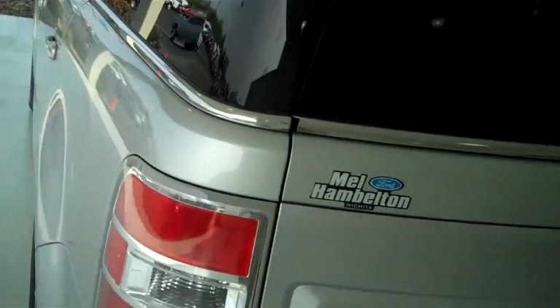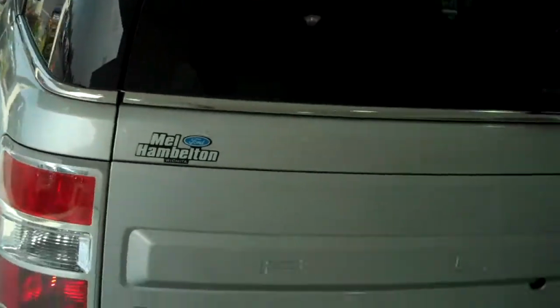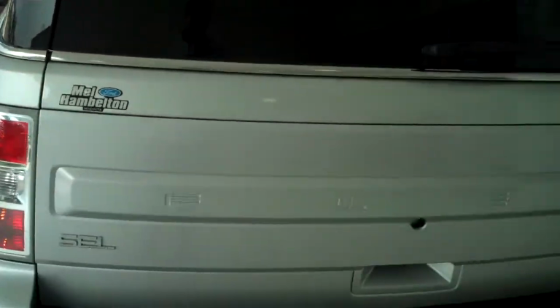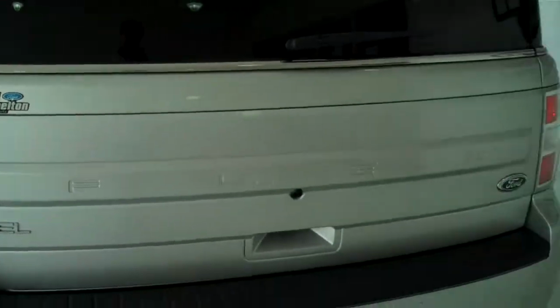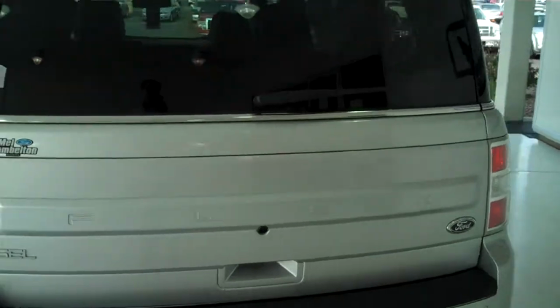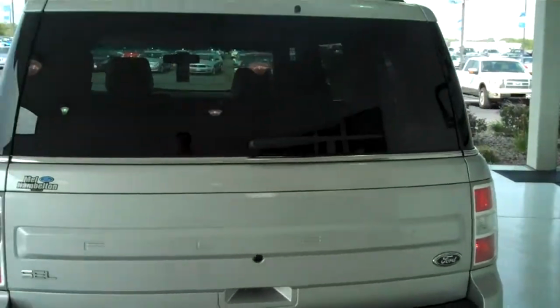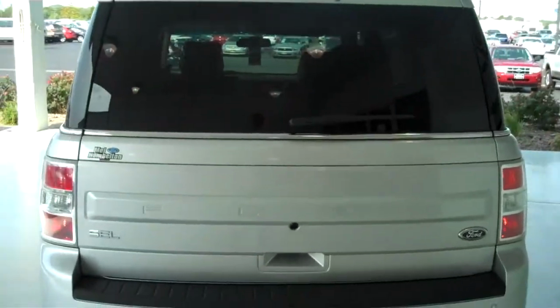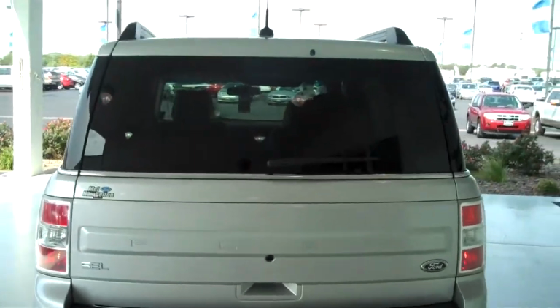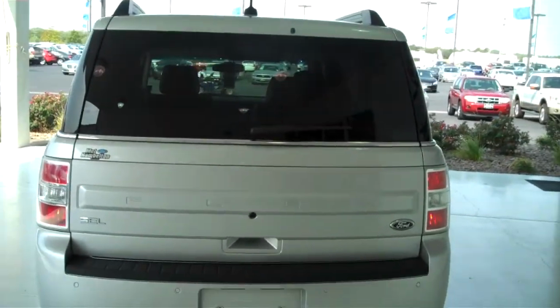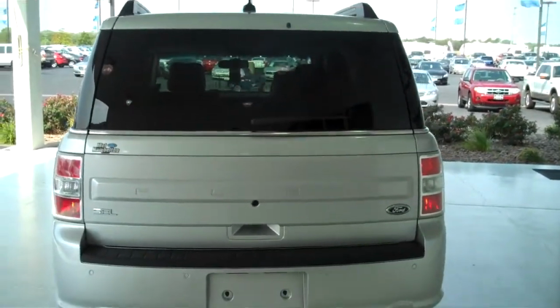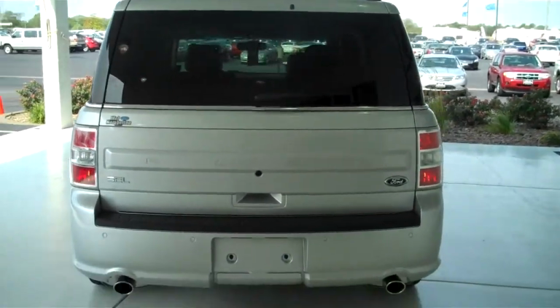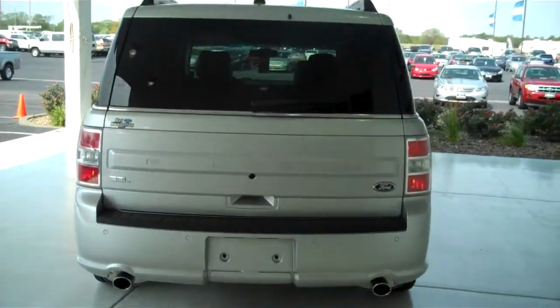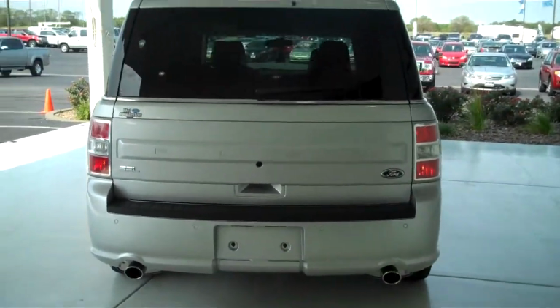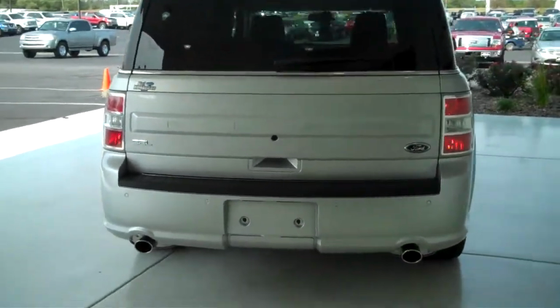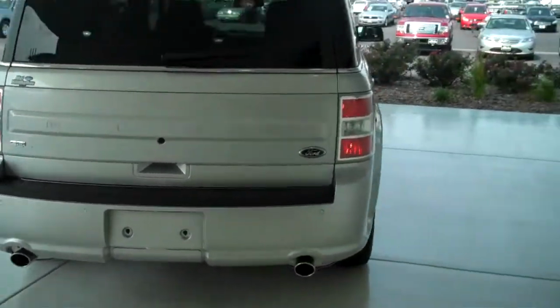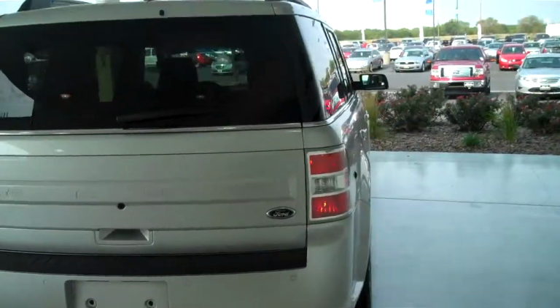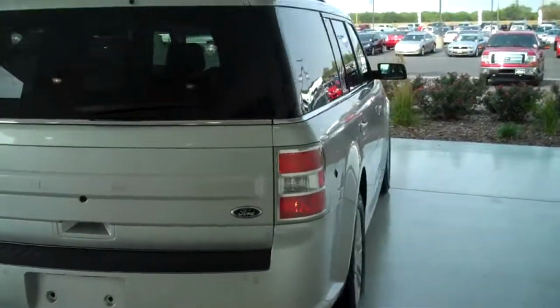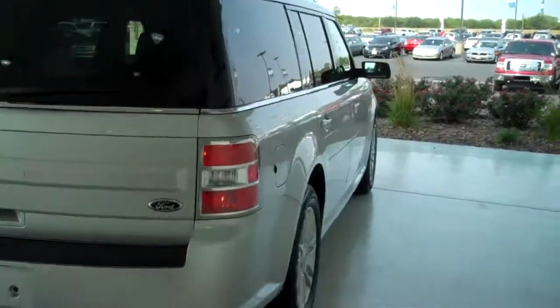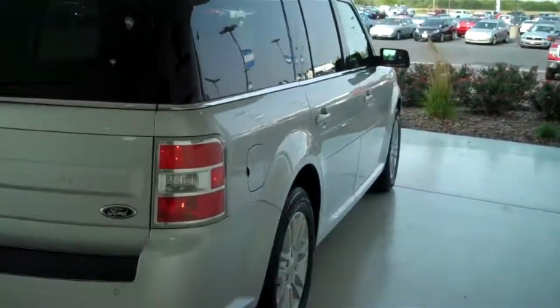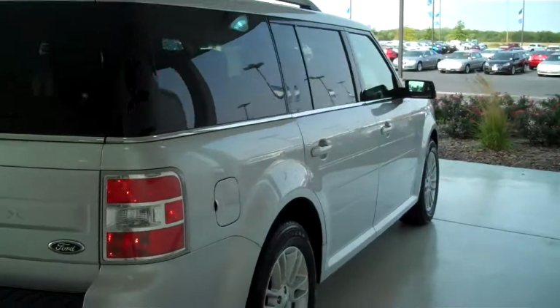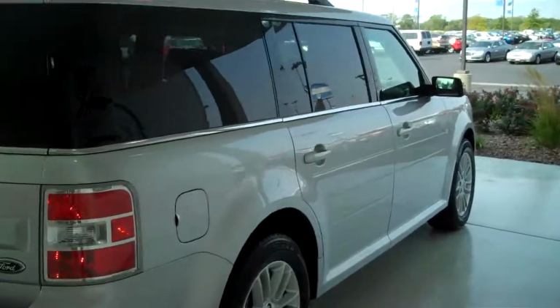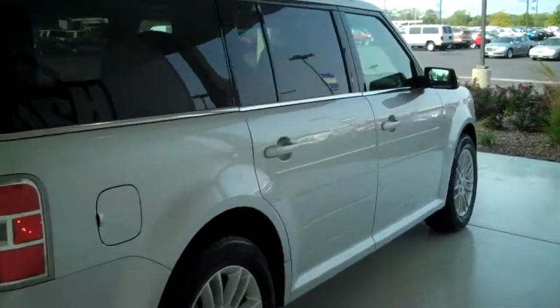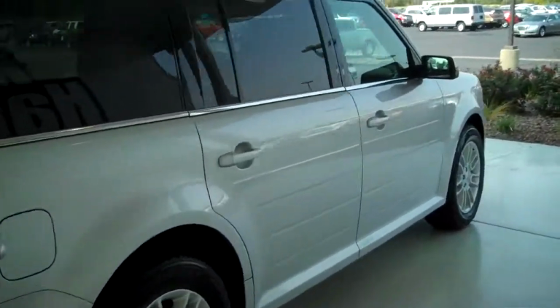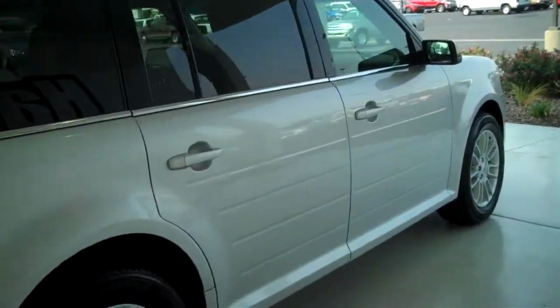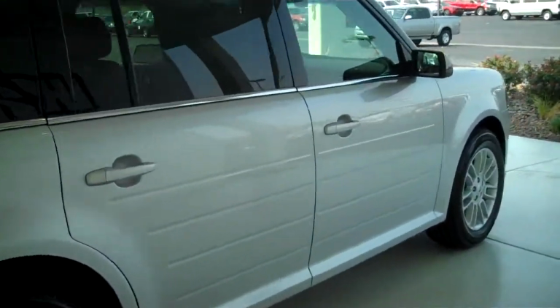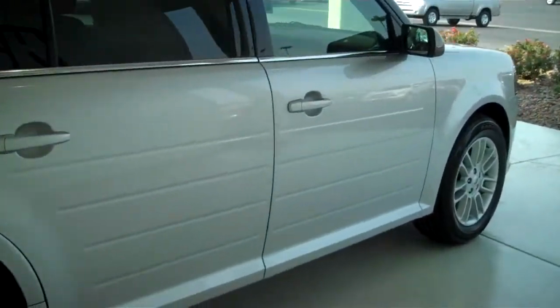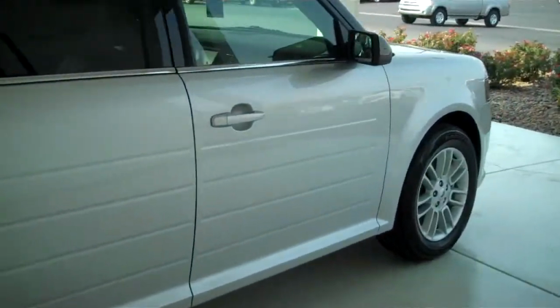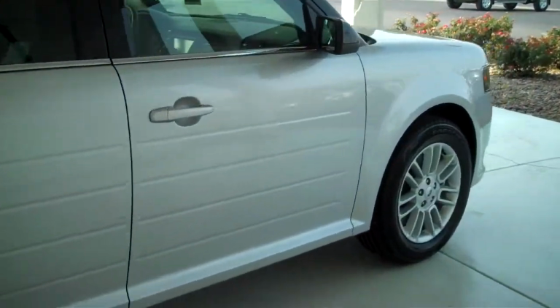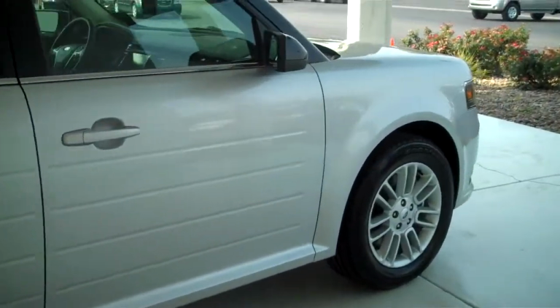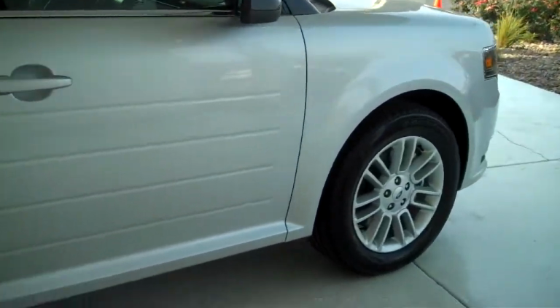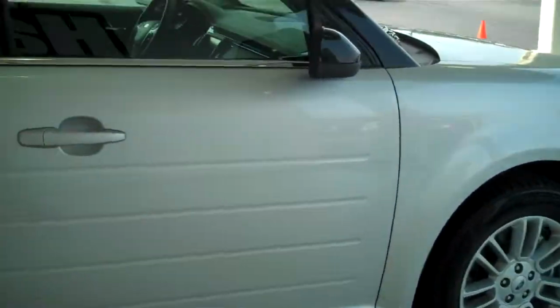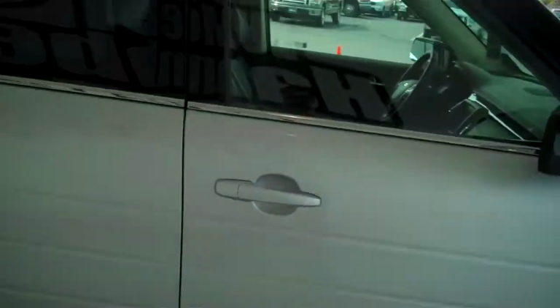You can see this vehicle and all of our inventory at mhford.com, or come out and see us in person at the big corner of 119th and Kellogg. That's Mel Hamilton Ford. We thank you for looking.